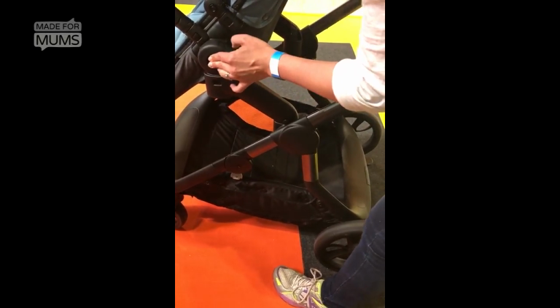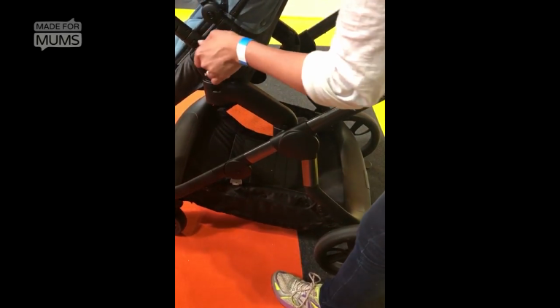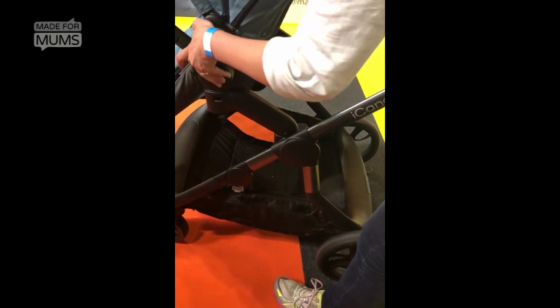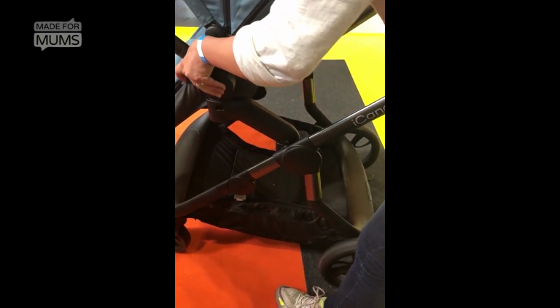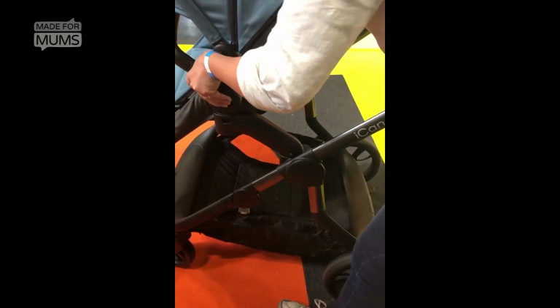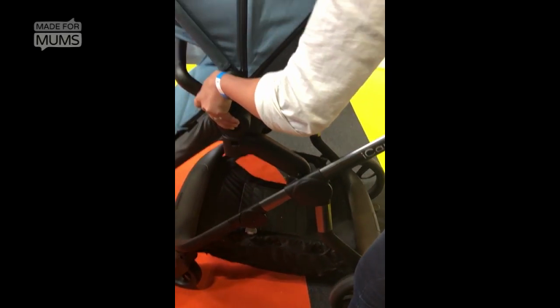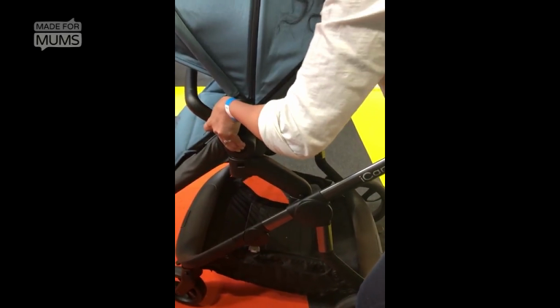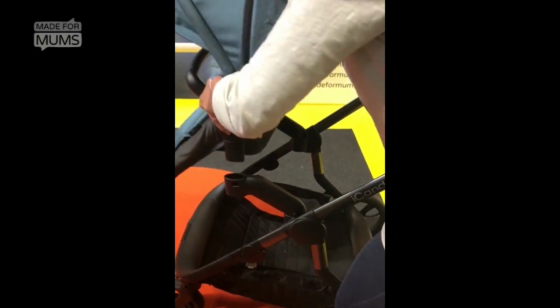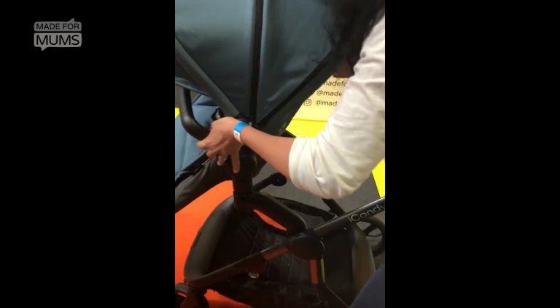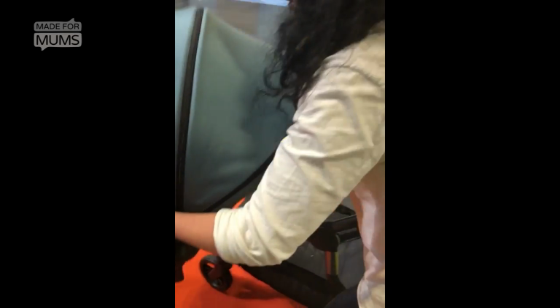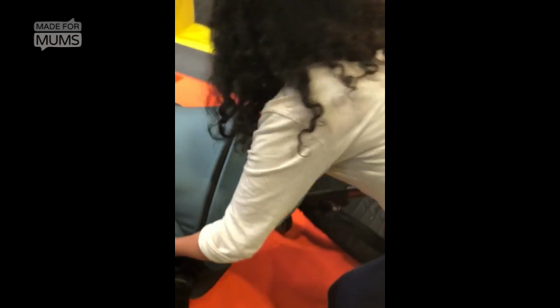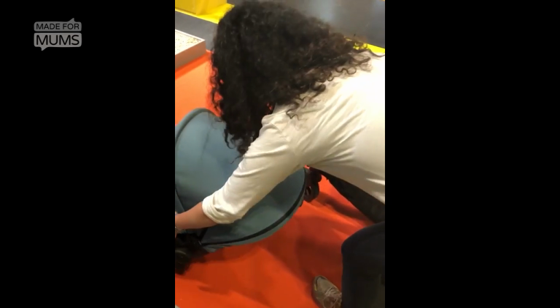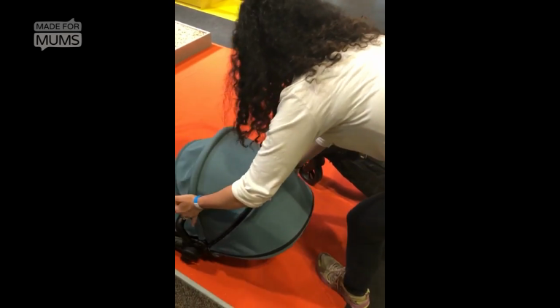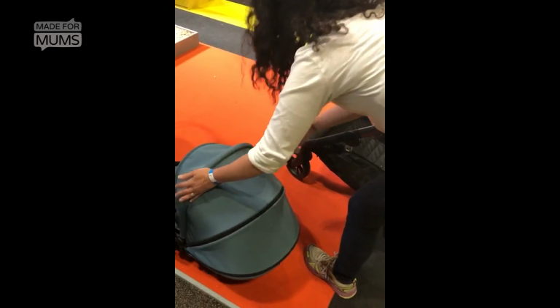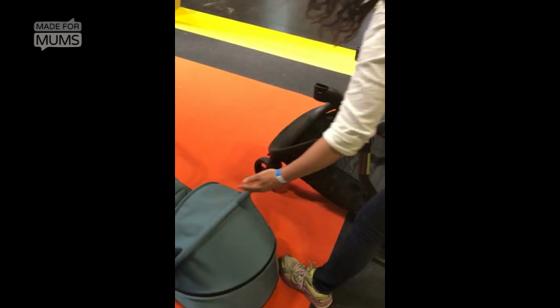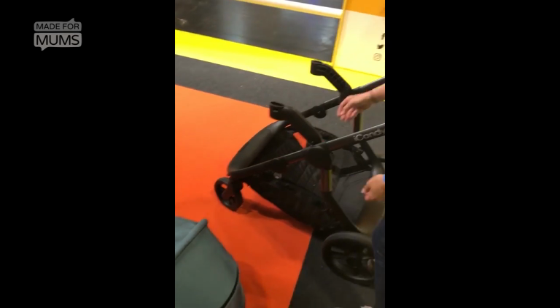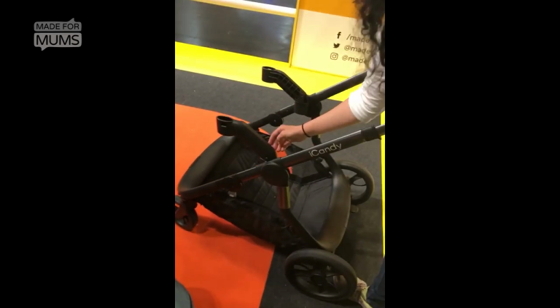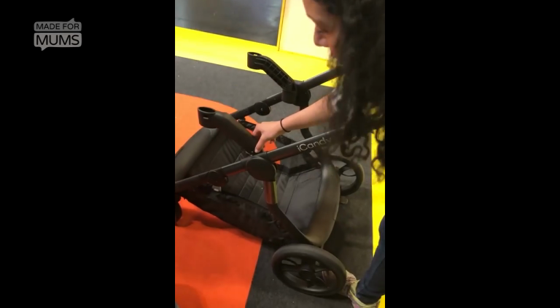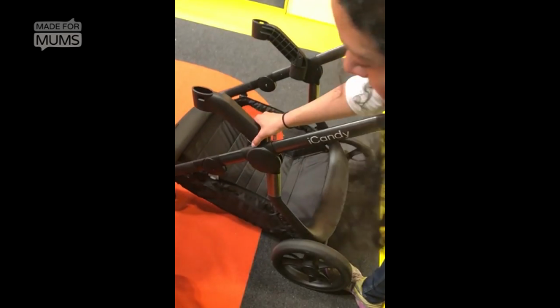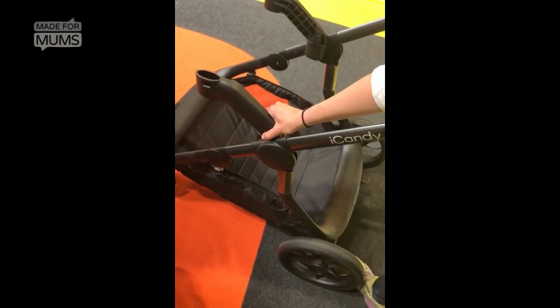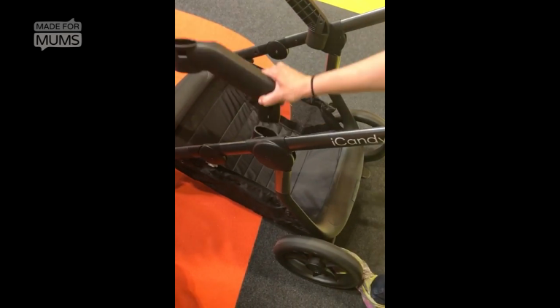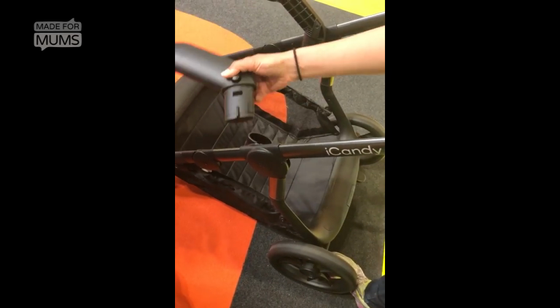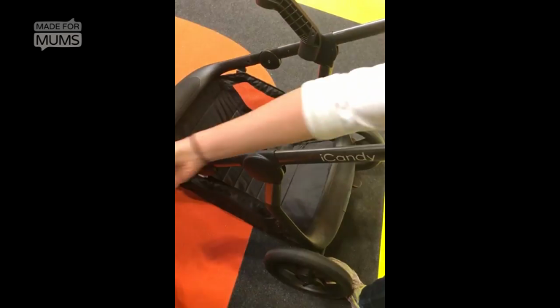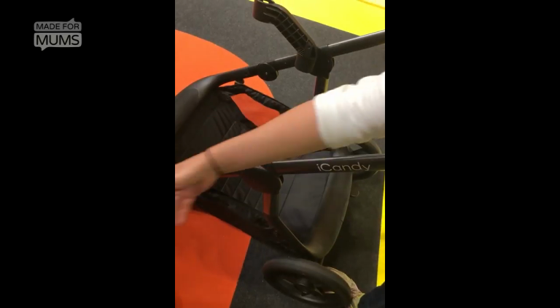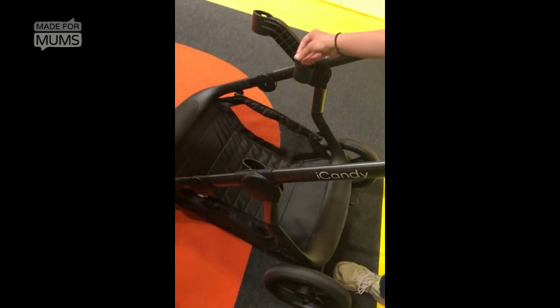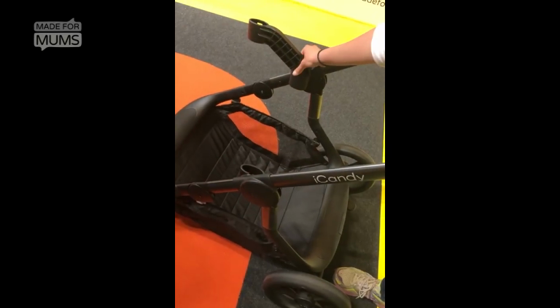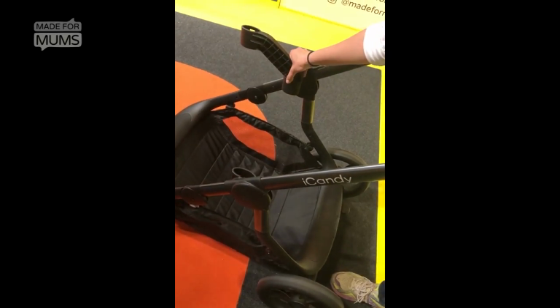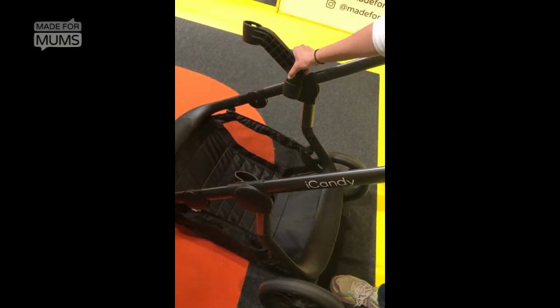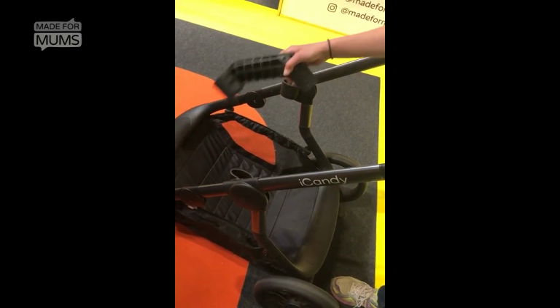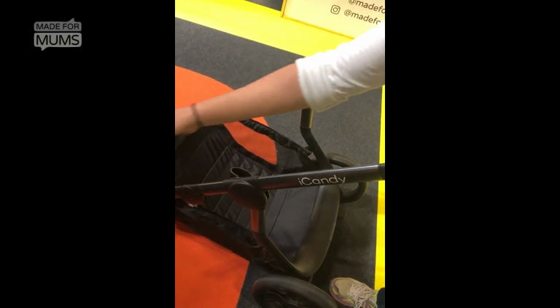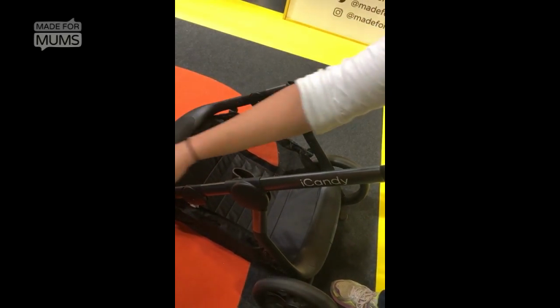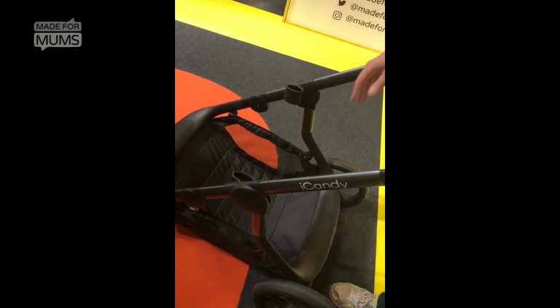I think you need to take the seat off first. And then you can take these off — there's a button there. Take one off, take the next one off.